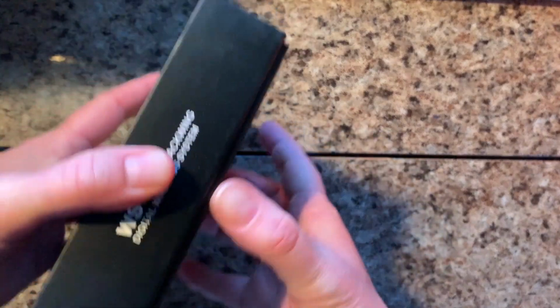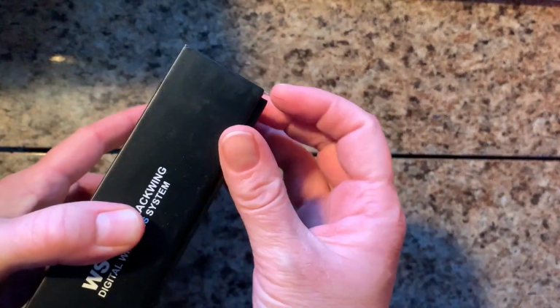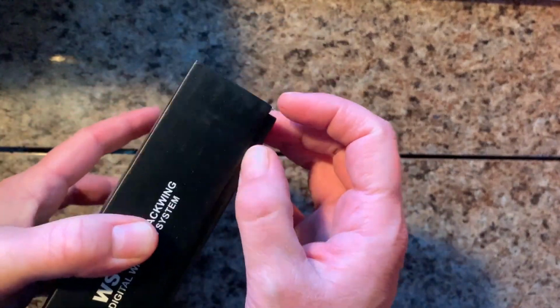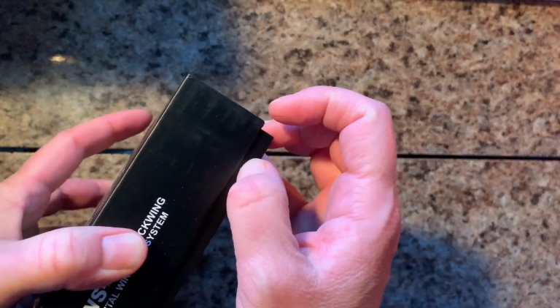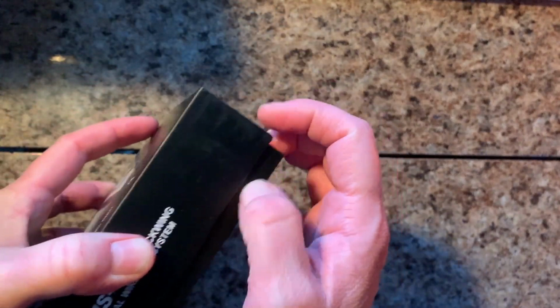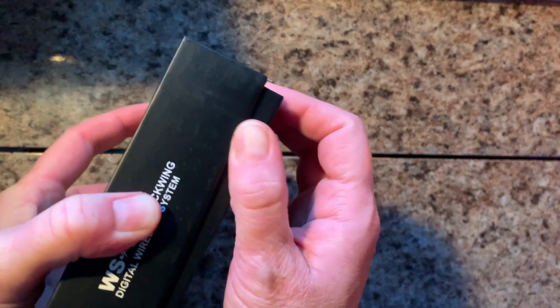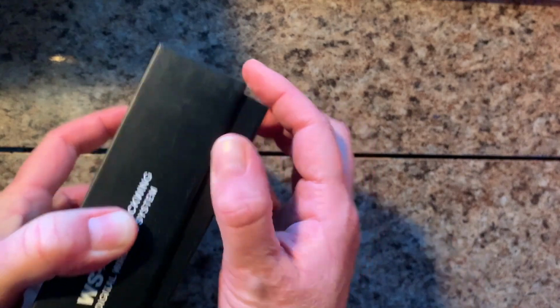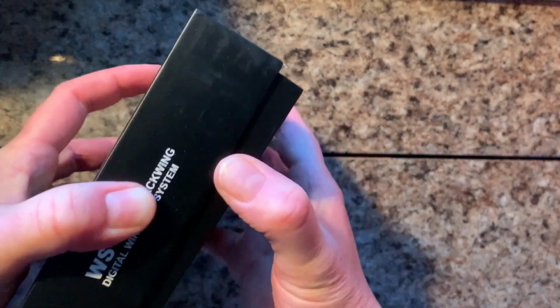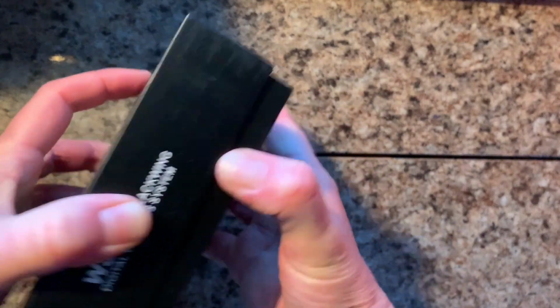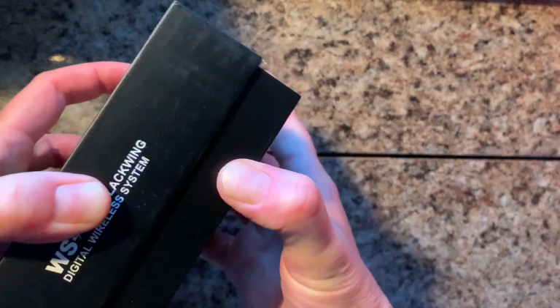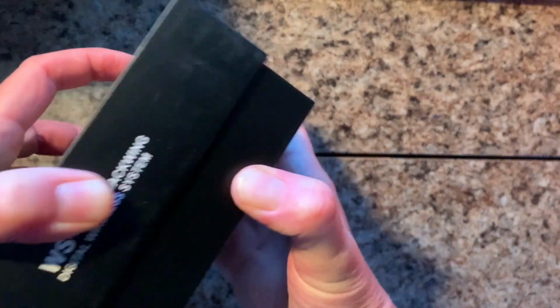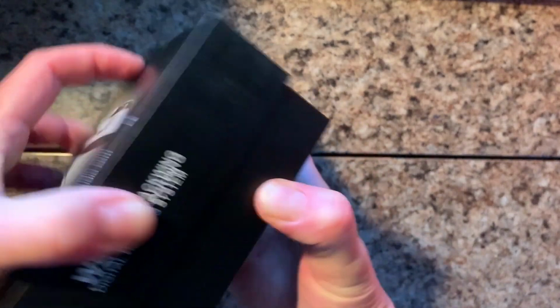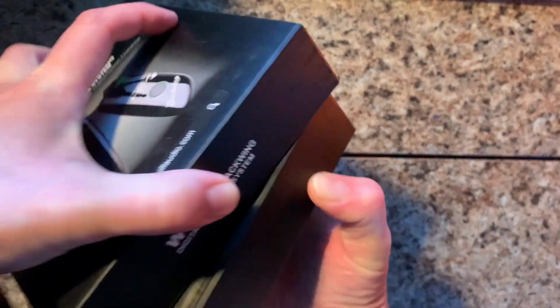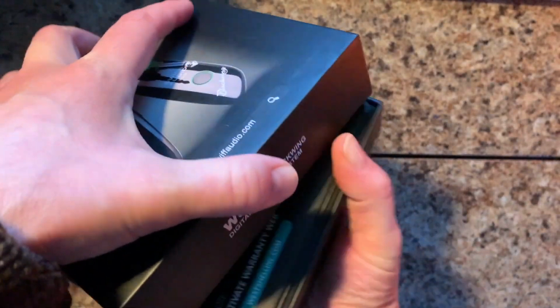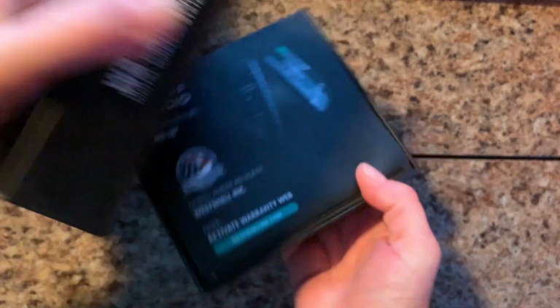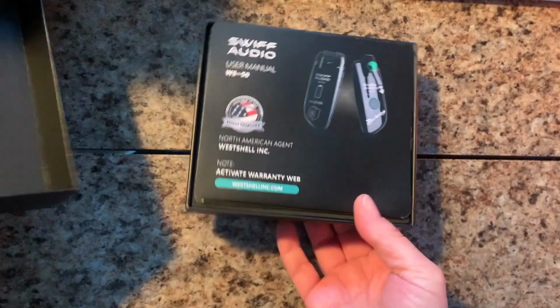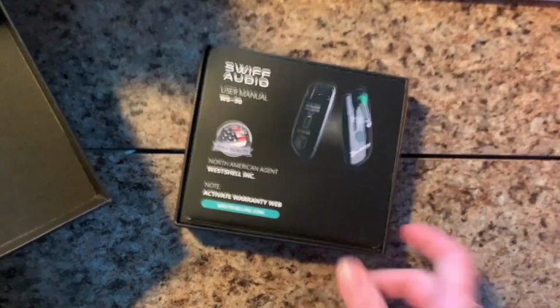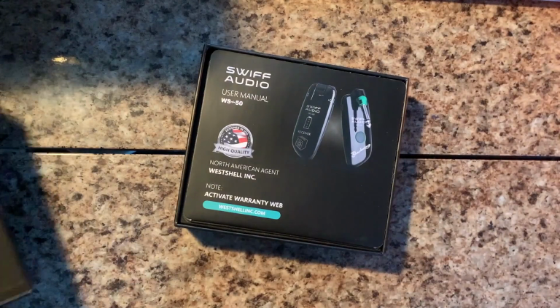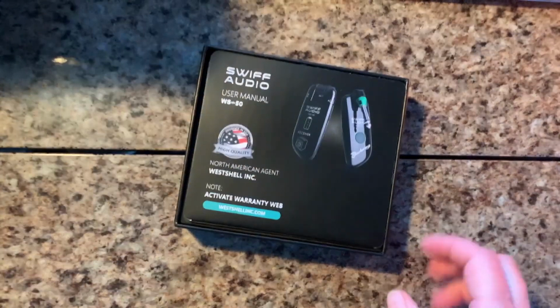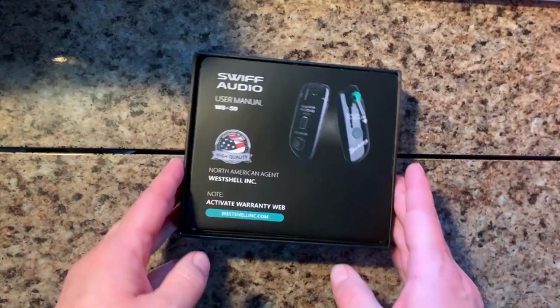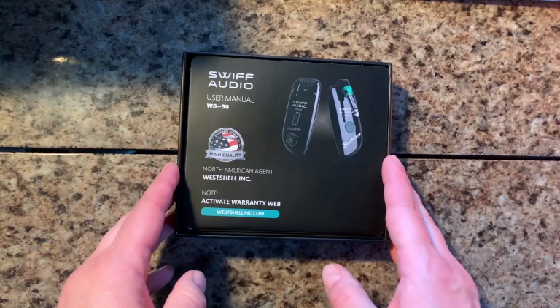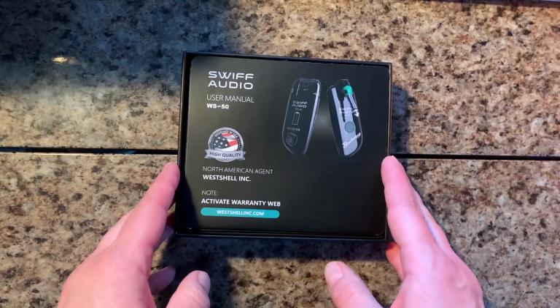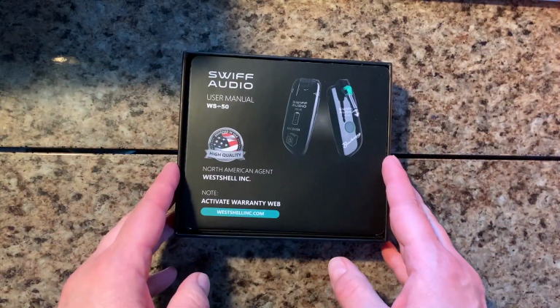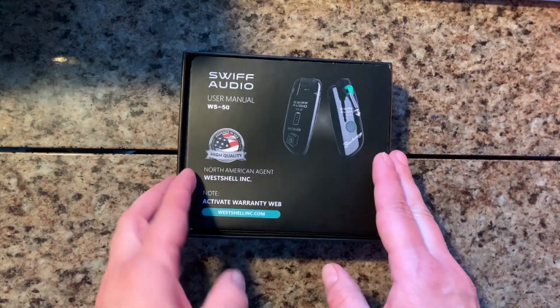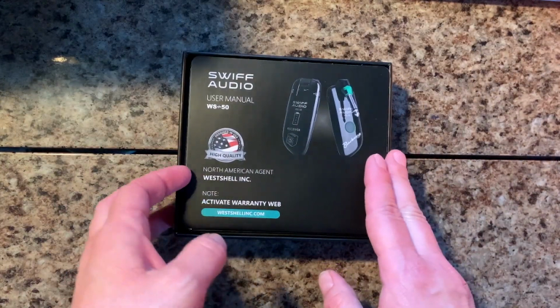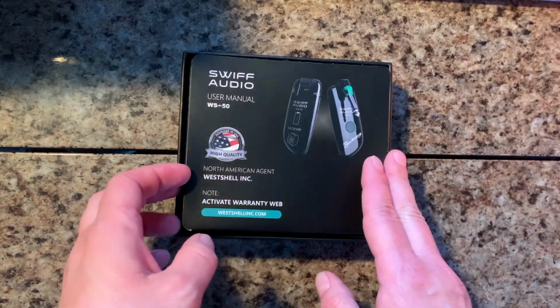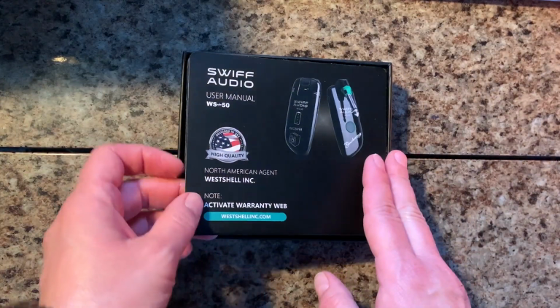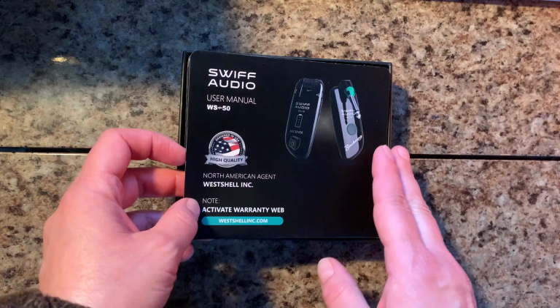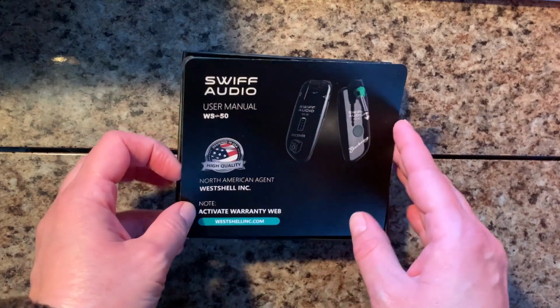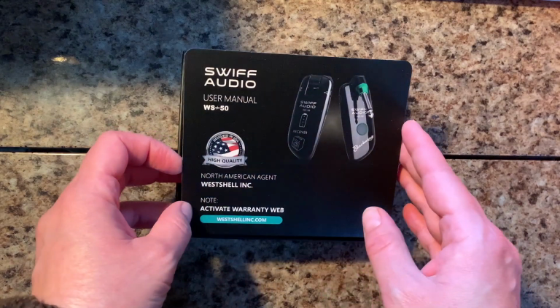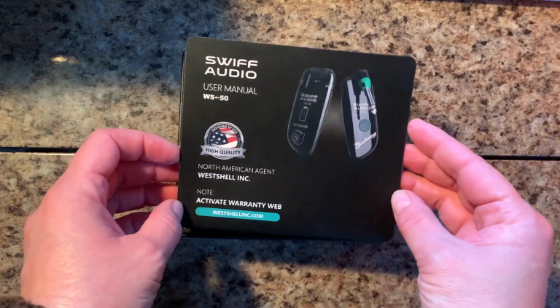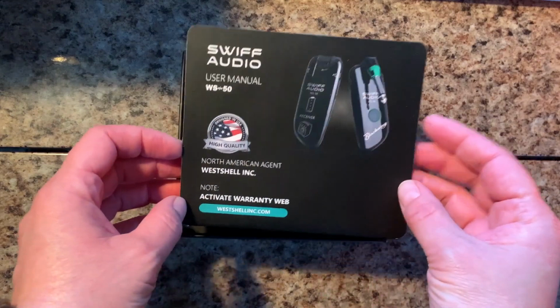The struggle is real. Got it. The S50 Swift Audio User Manual.